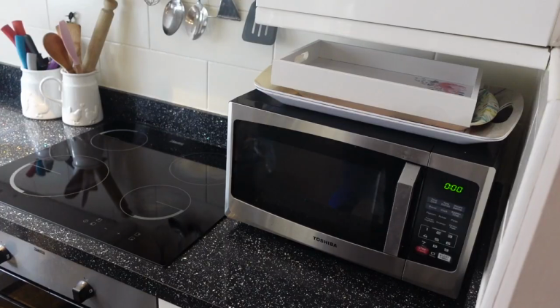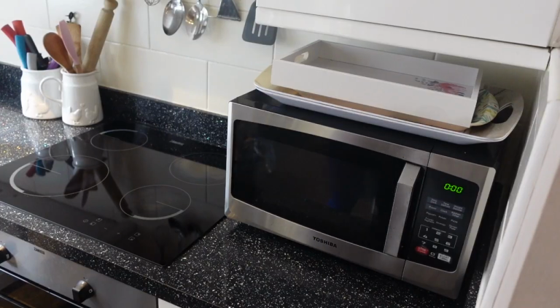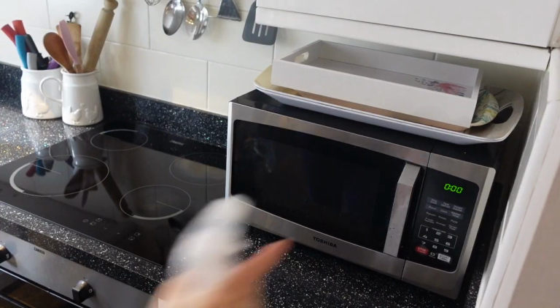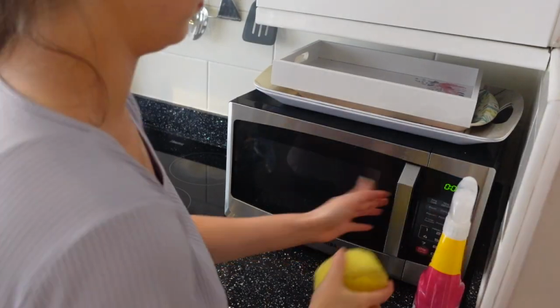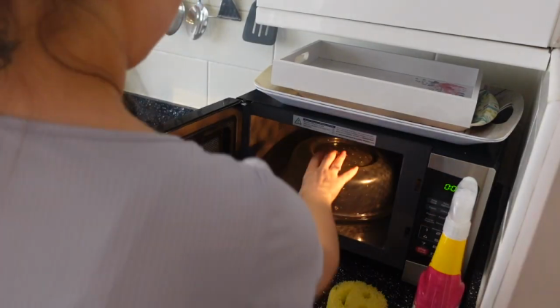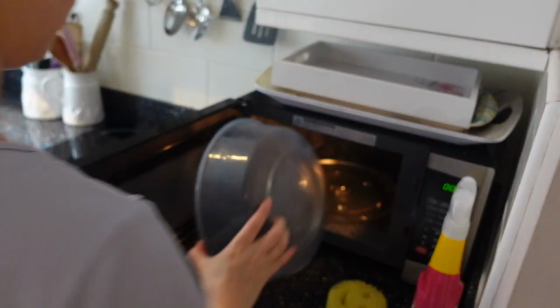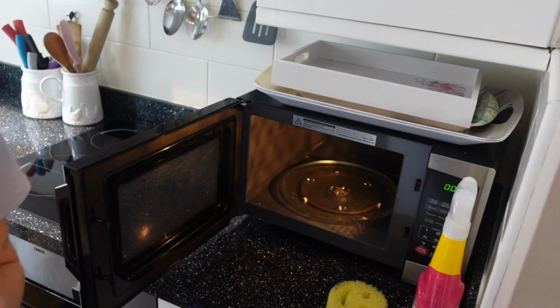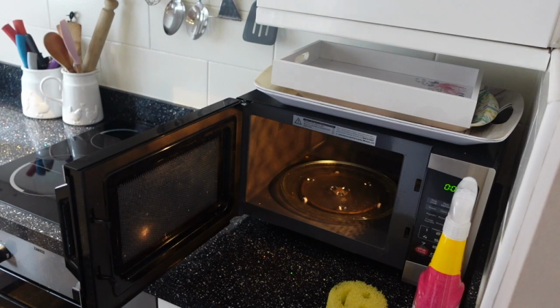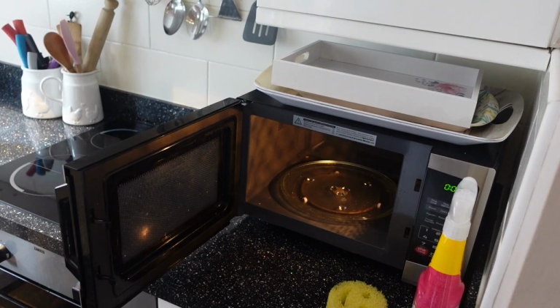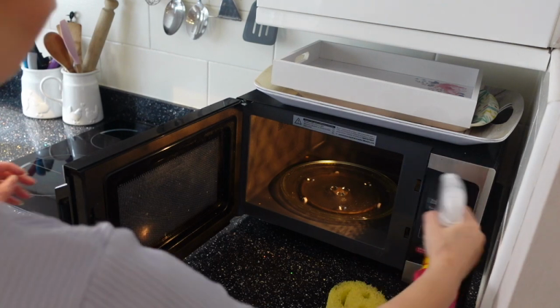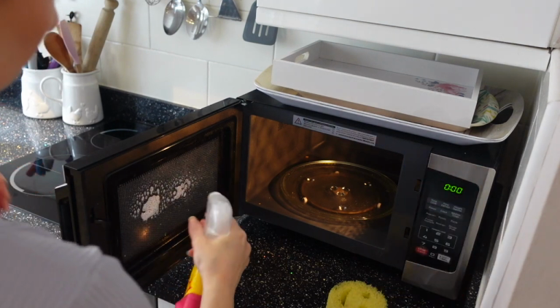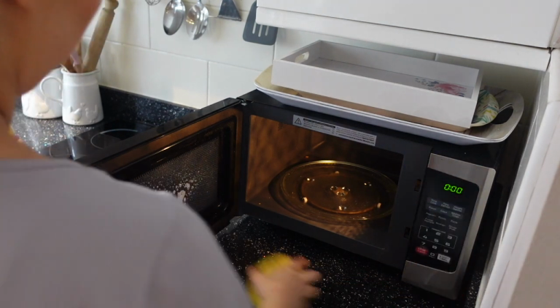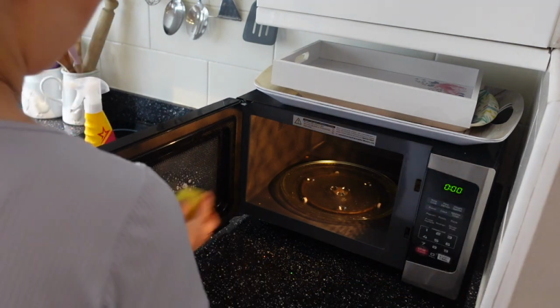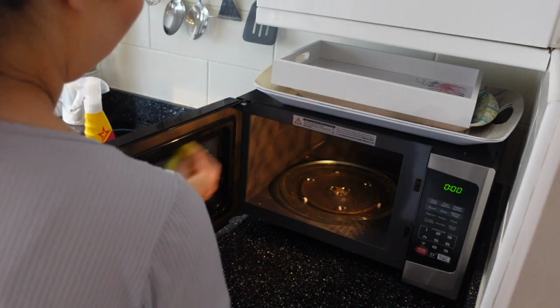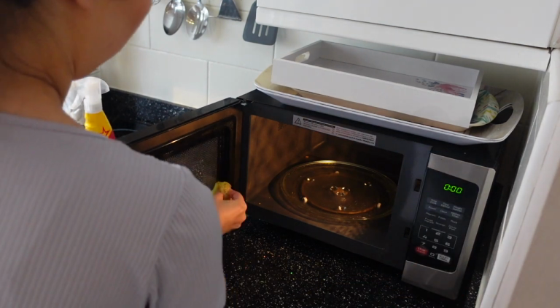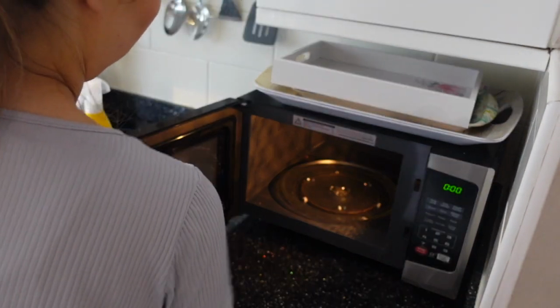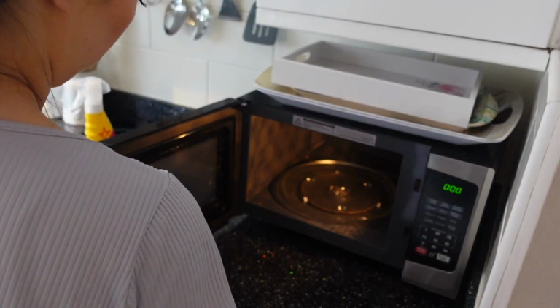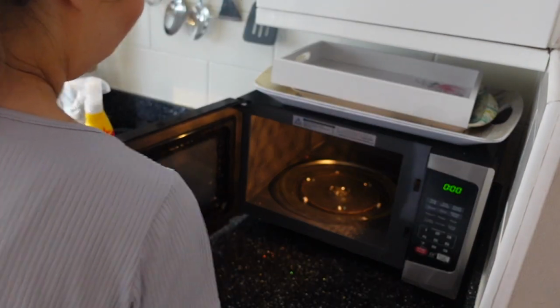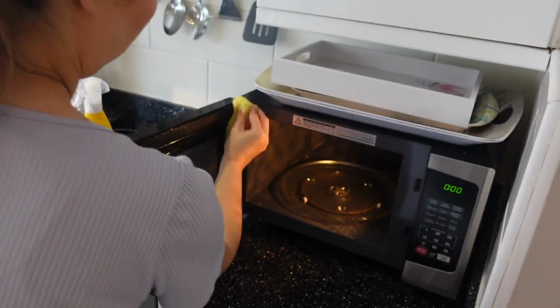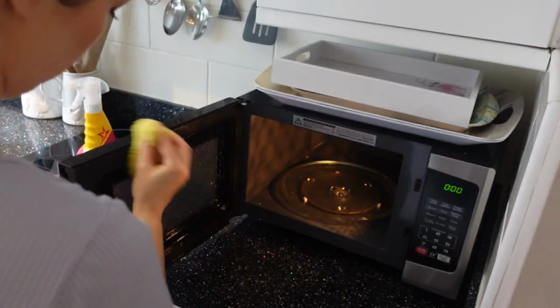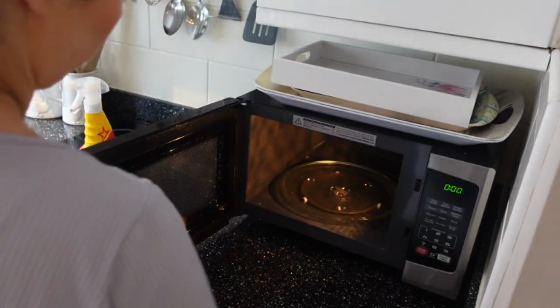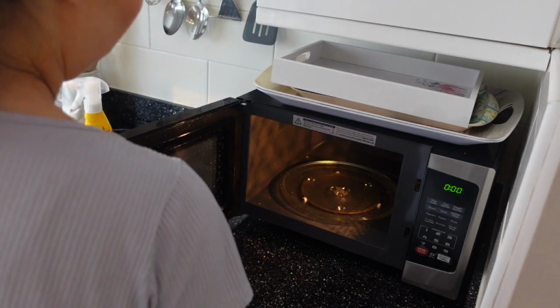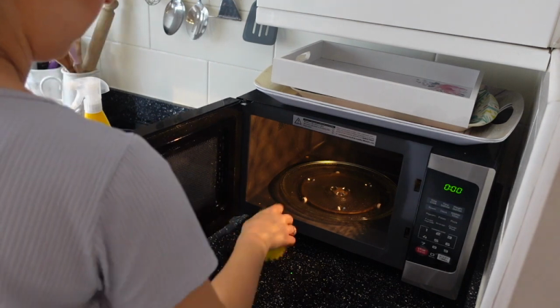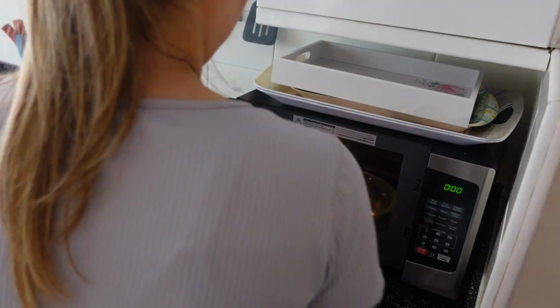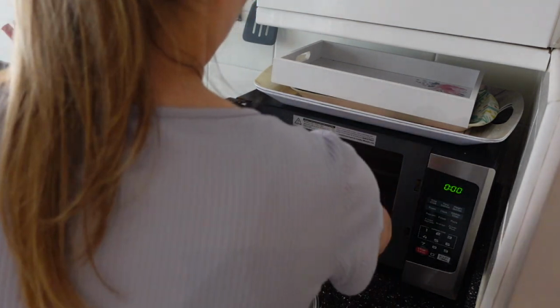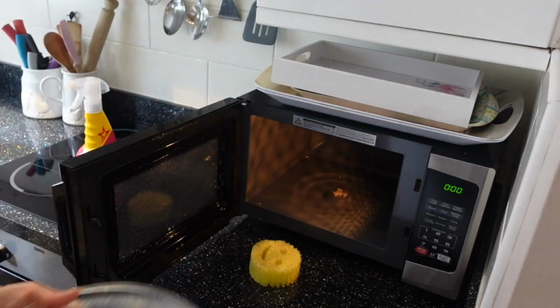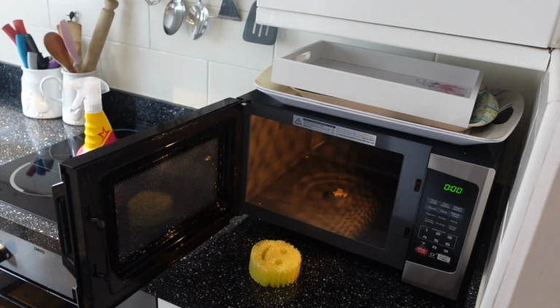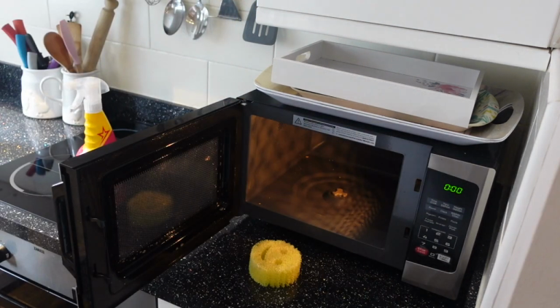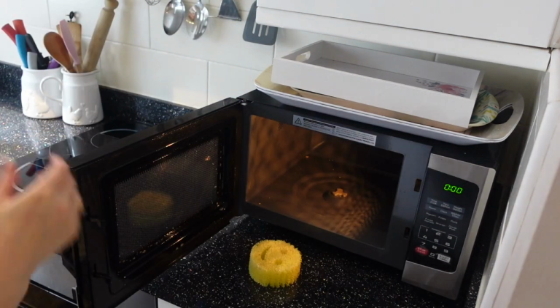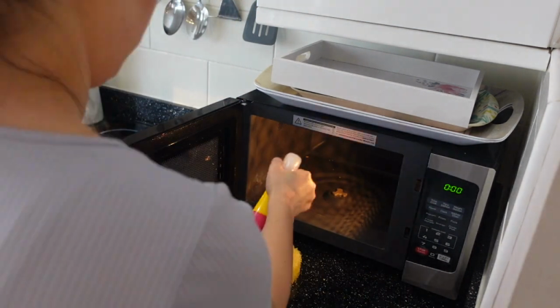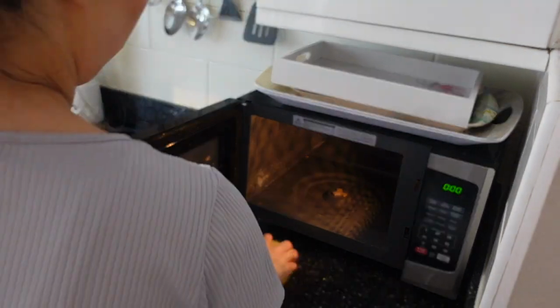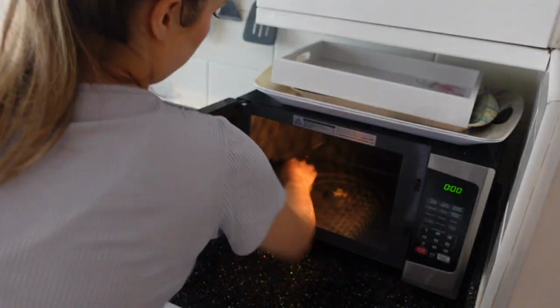Now moving on to the microwave. I'm just using the Pink Stuff and the Scrub Daddy again, going over everything, and then finishing off with a Minky just to shine everything up.